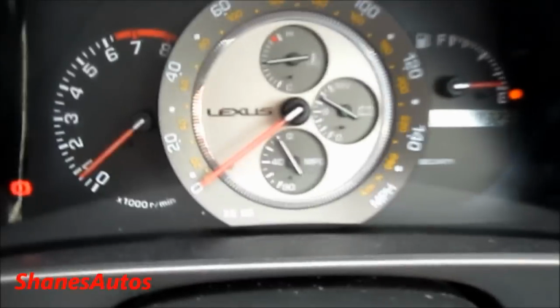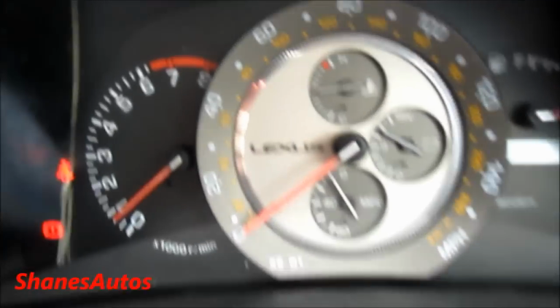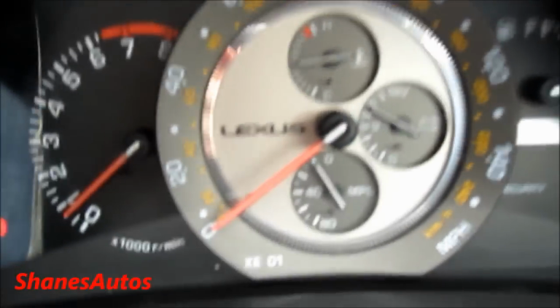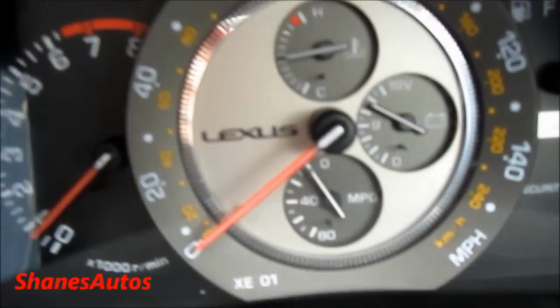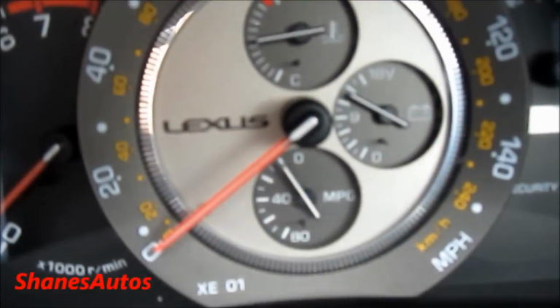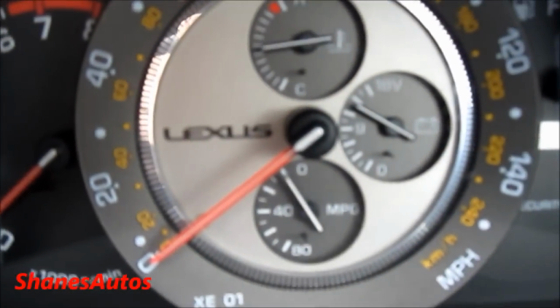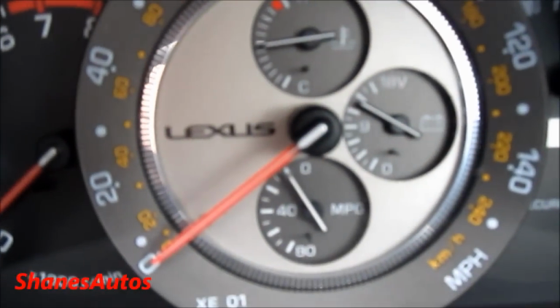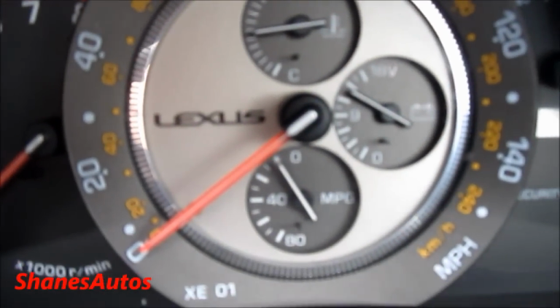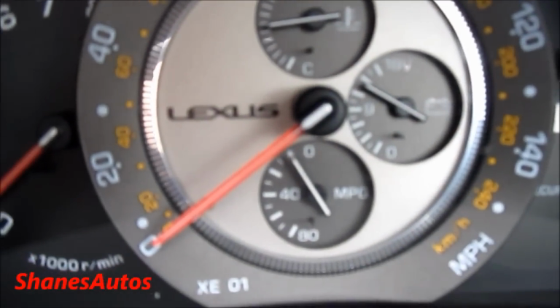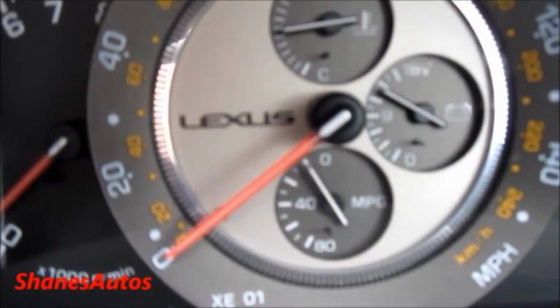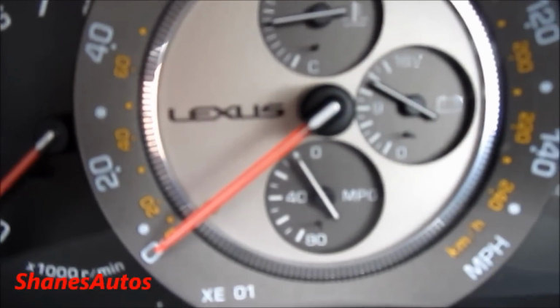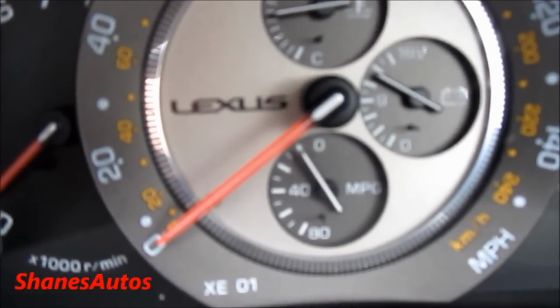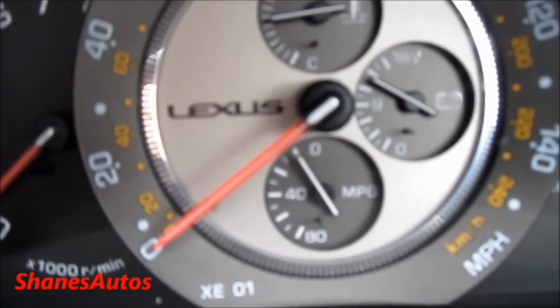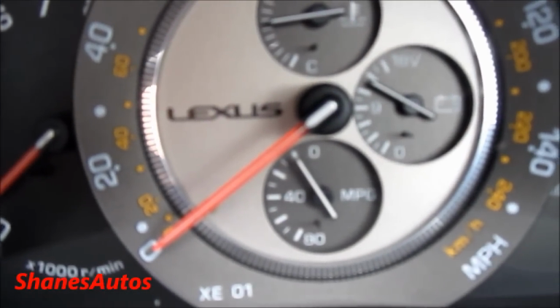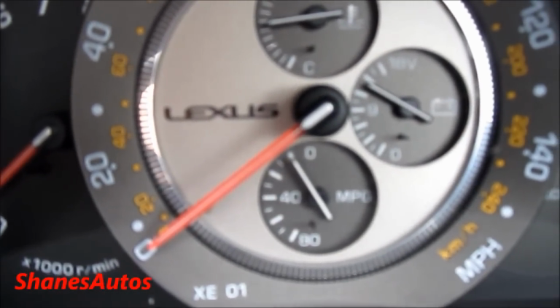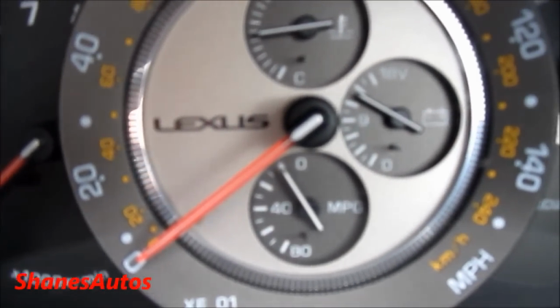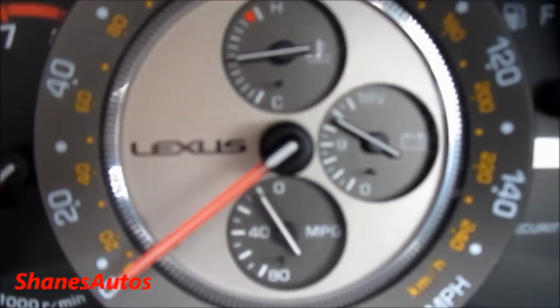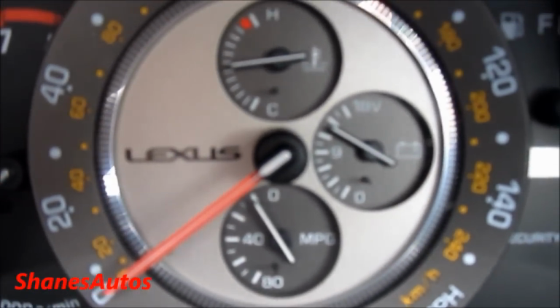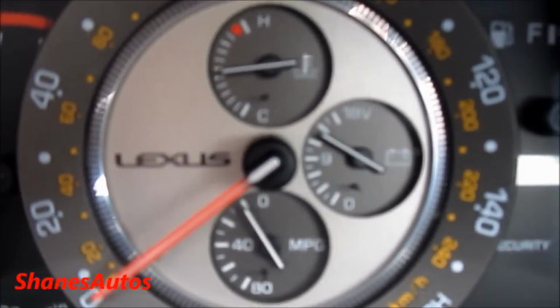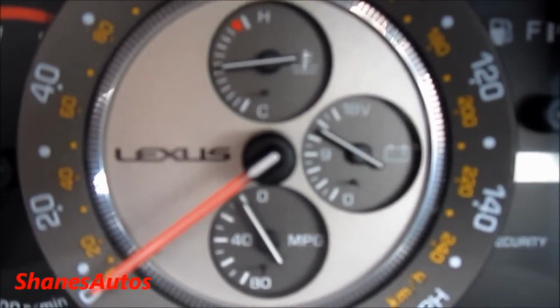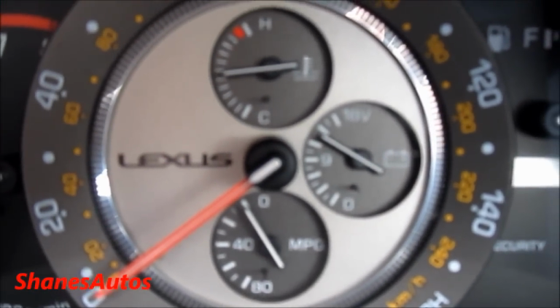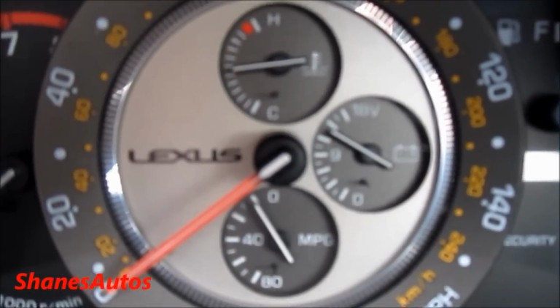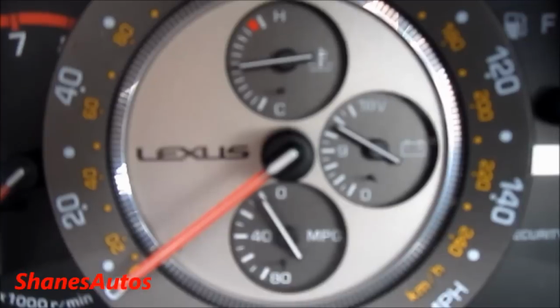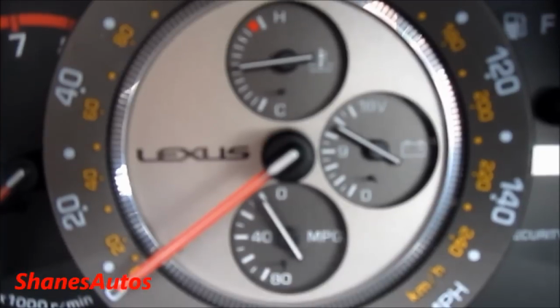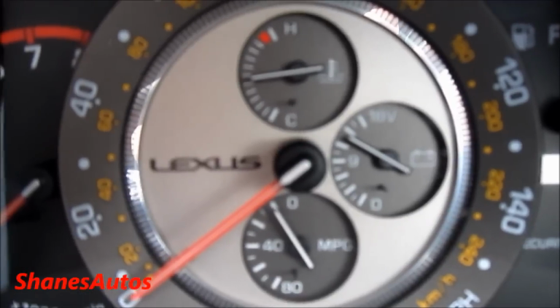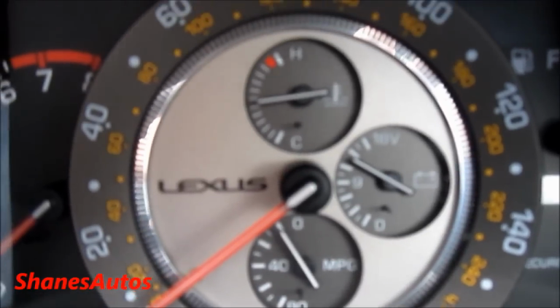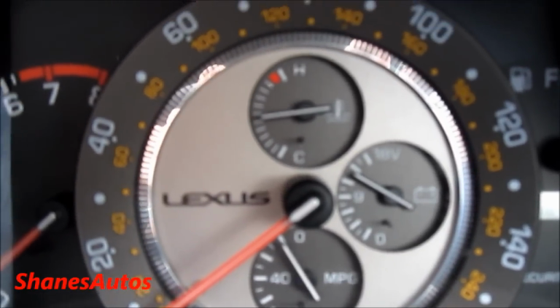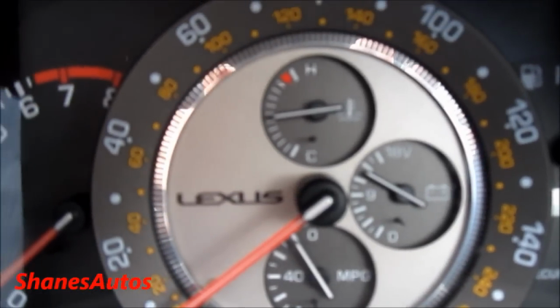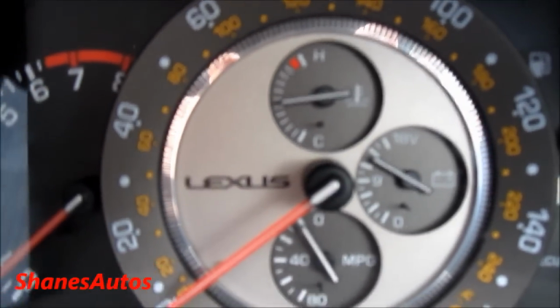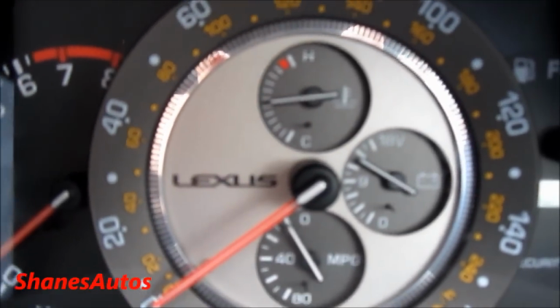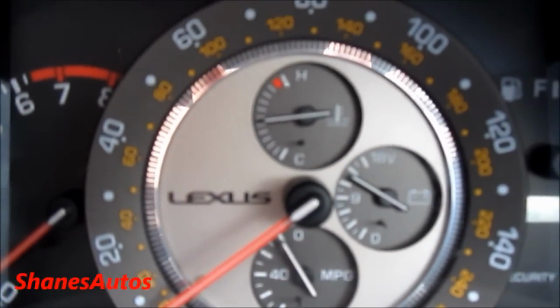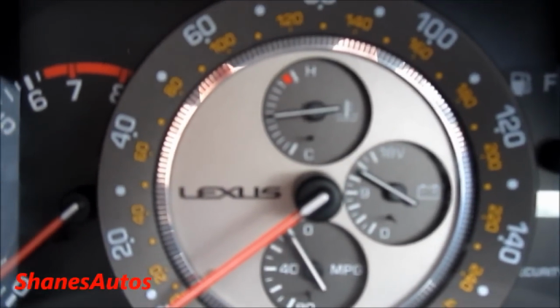The clock itself — as you can see there are three dials in the center. The one at the bottom shows your MPG, the one in the middle is the voltmeter for the battery, and the one up top is the oil temperature.